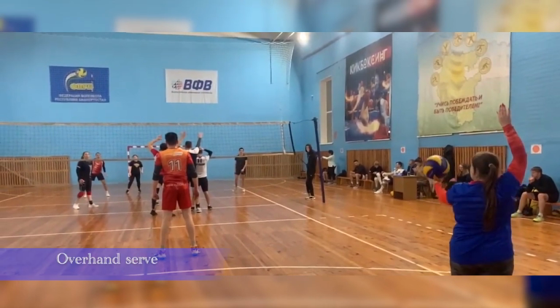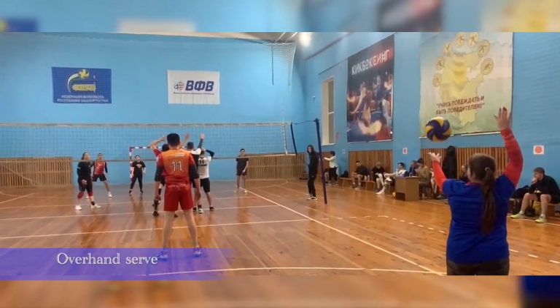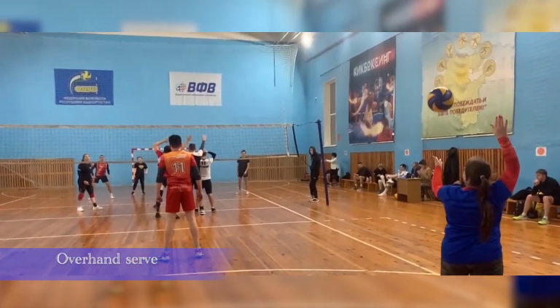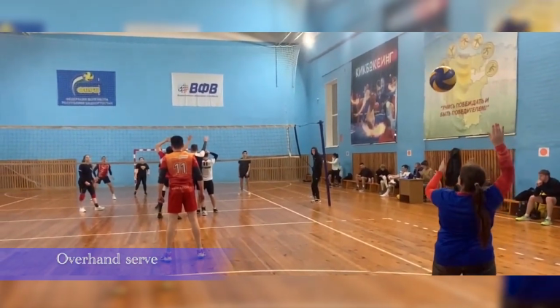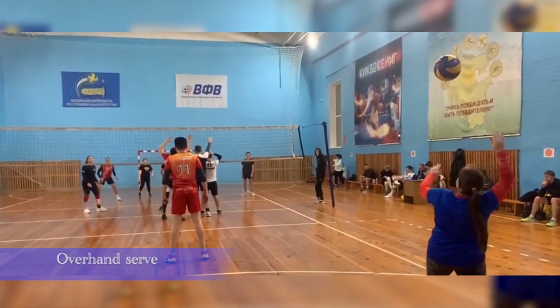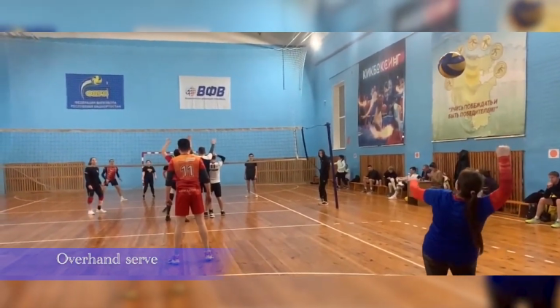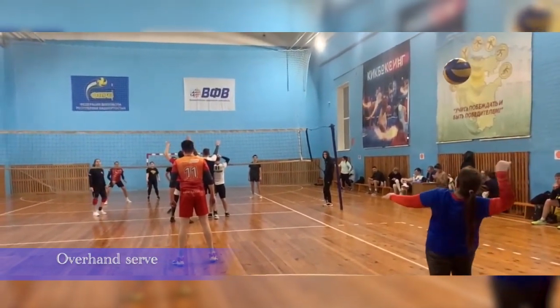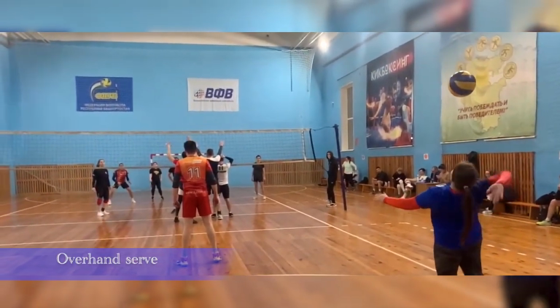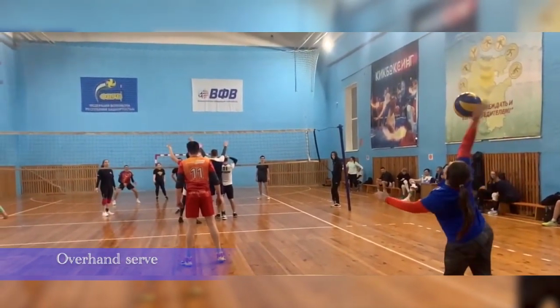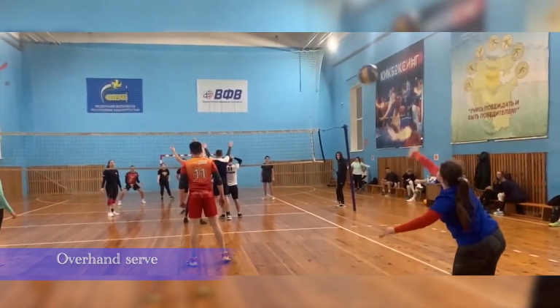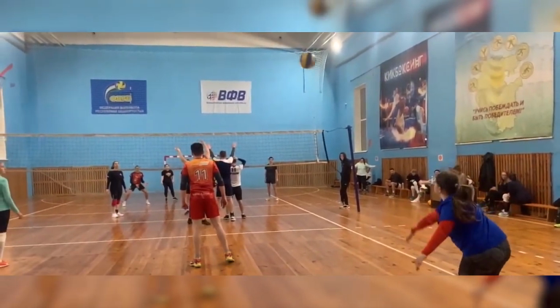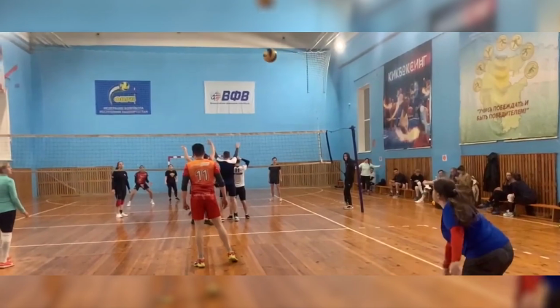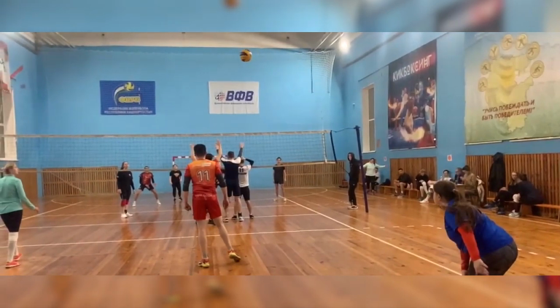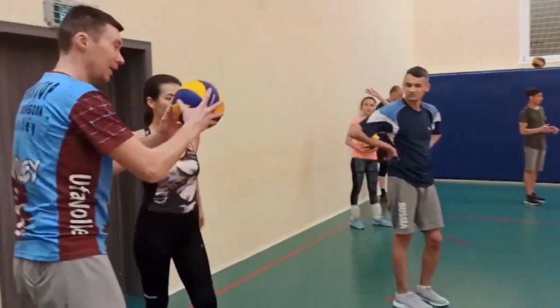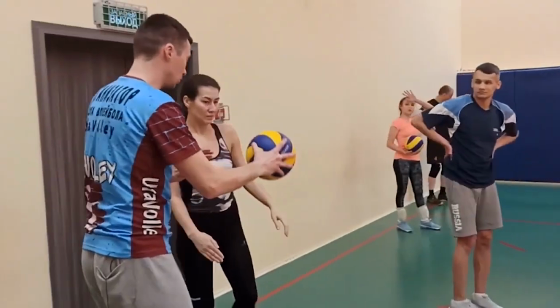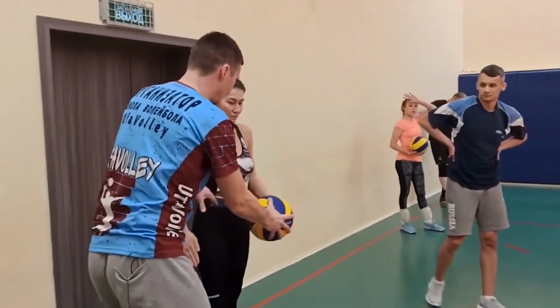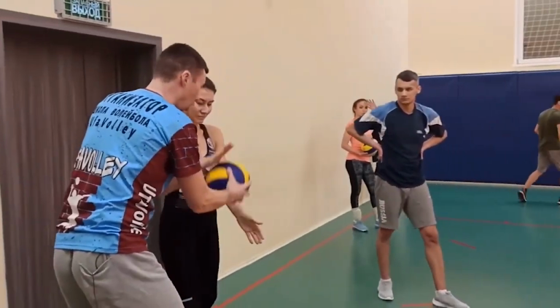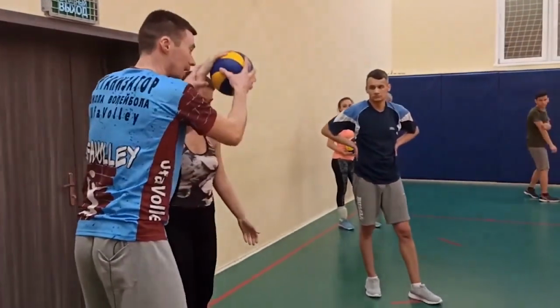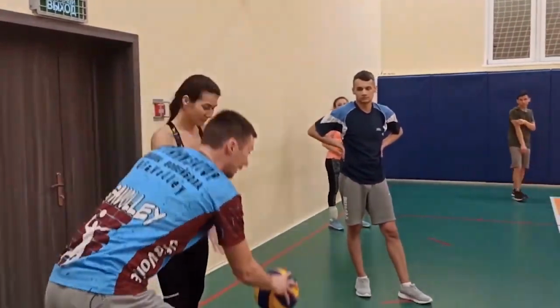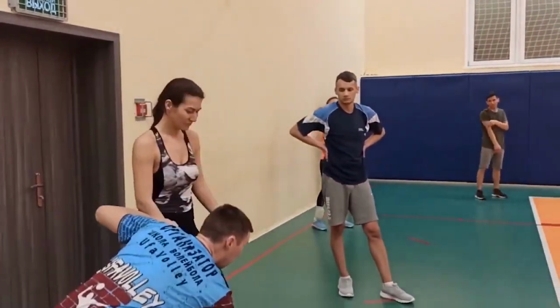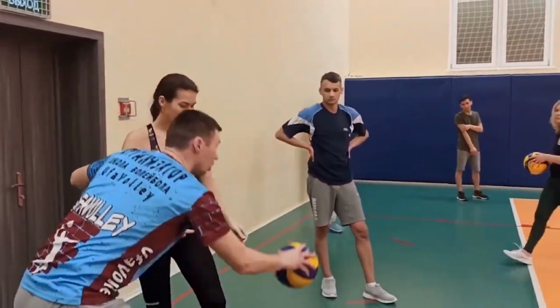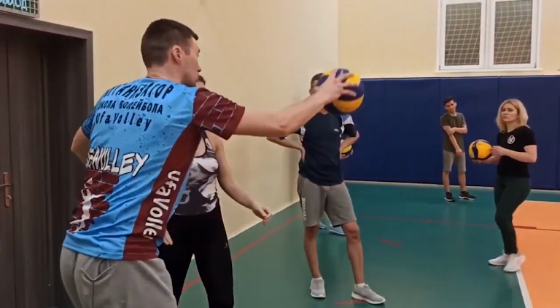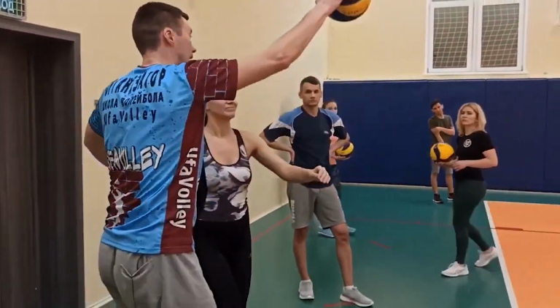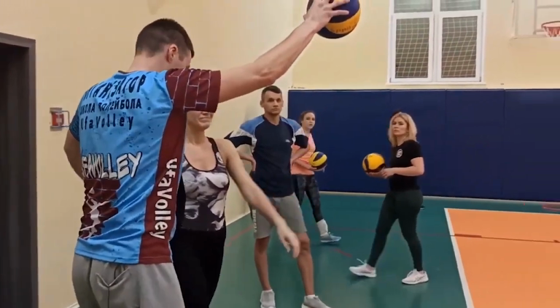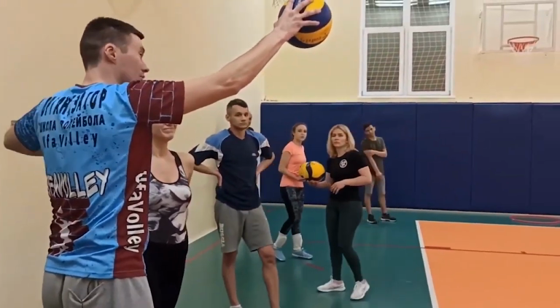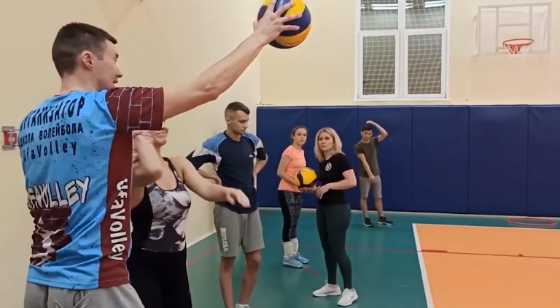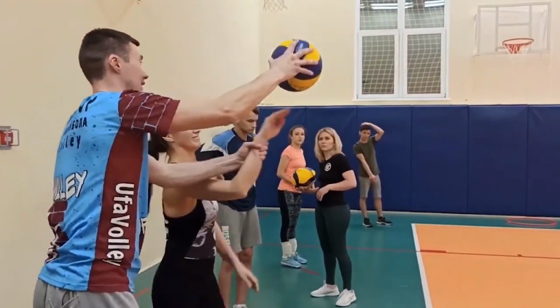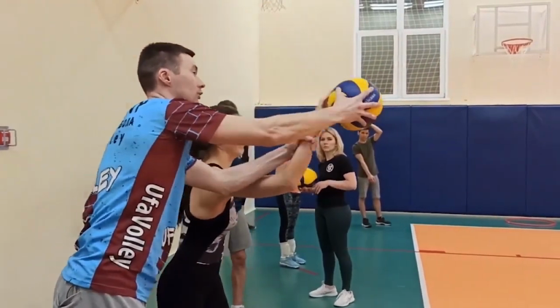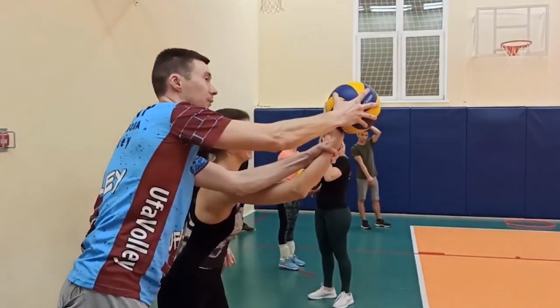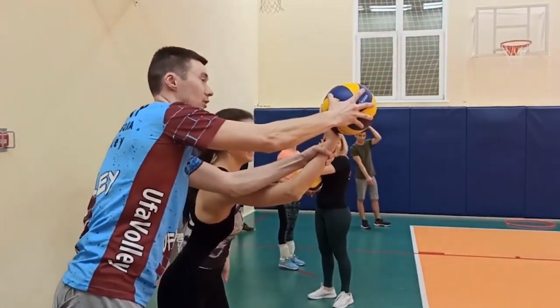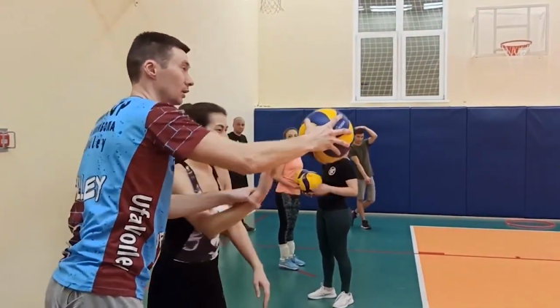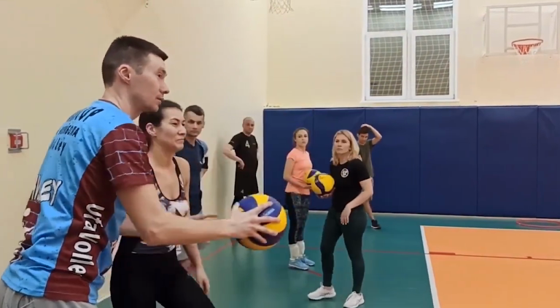Overhand serve from a standing position. For beginners, this is a suitable option. The hit is made from above with a tense palm. It's crucial to hit the middle of the ball. This type of serve is more effective than the previous ones, but there are more advanced methods as well.